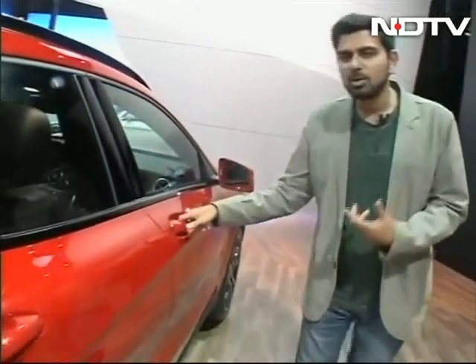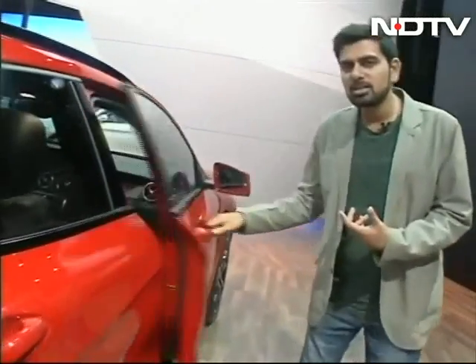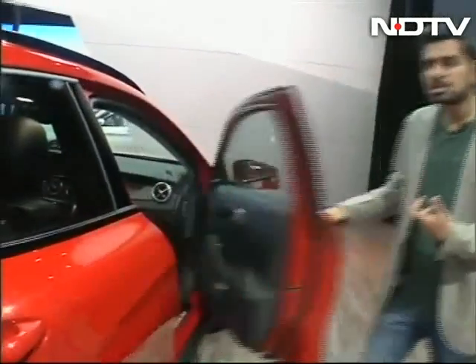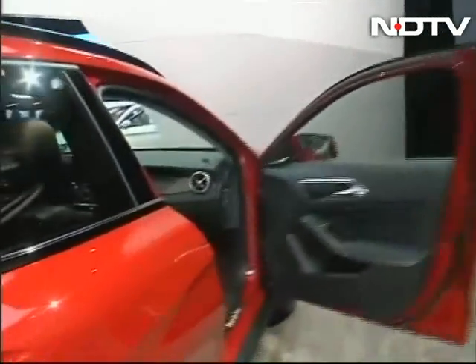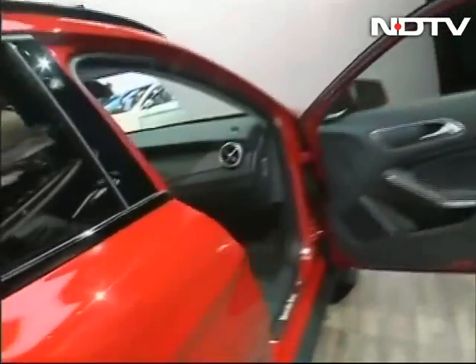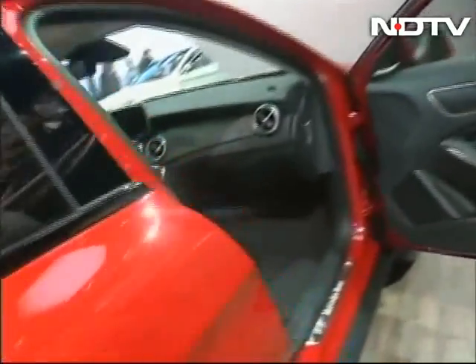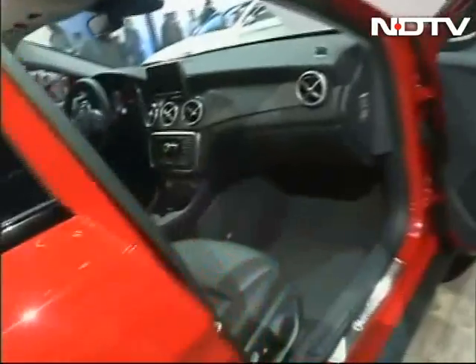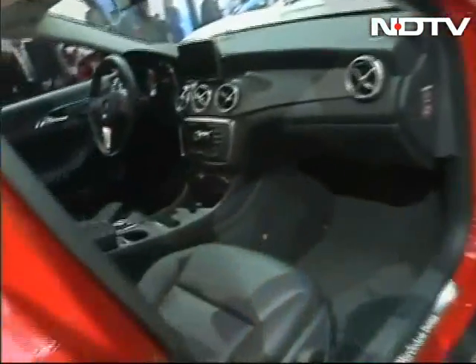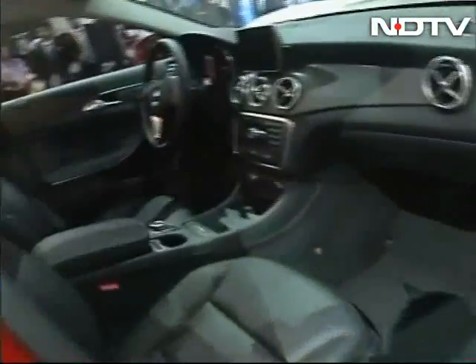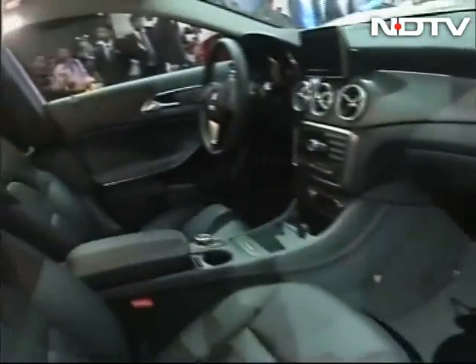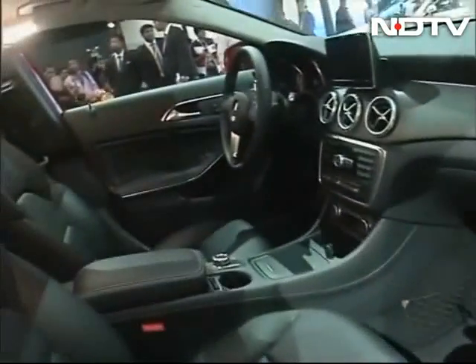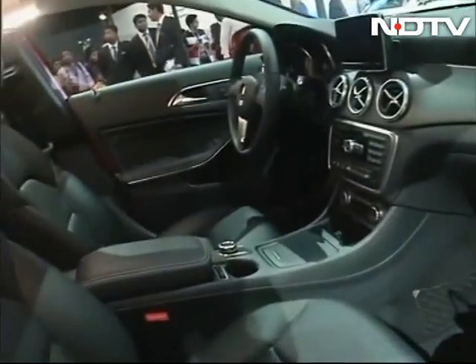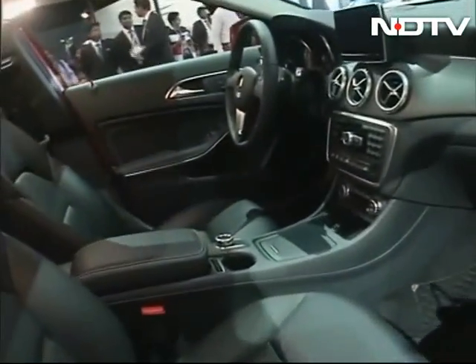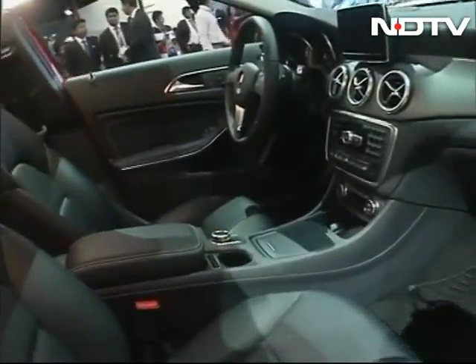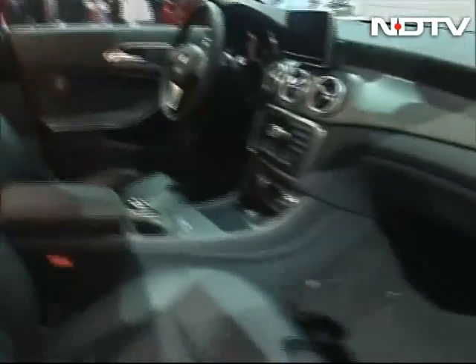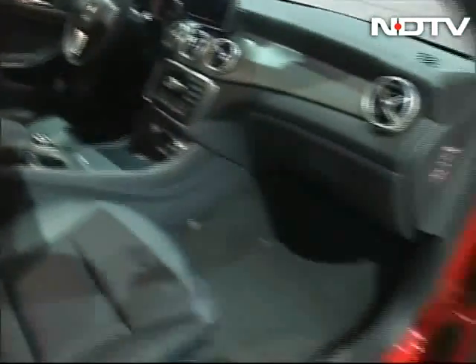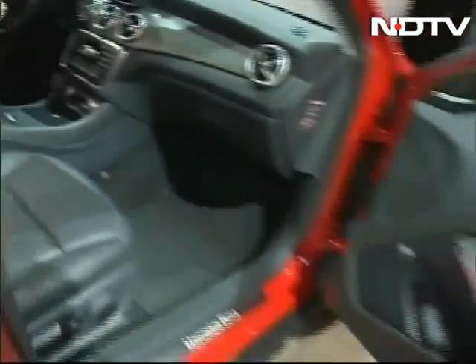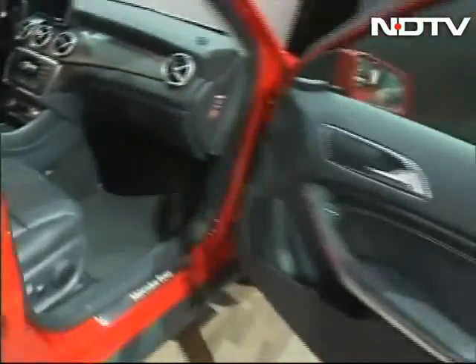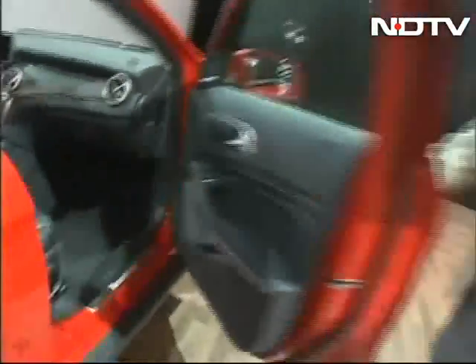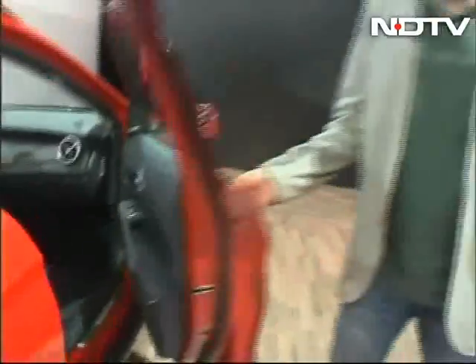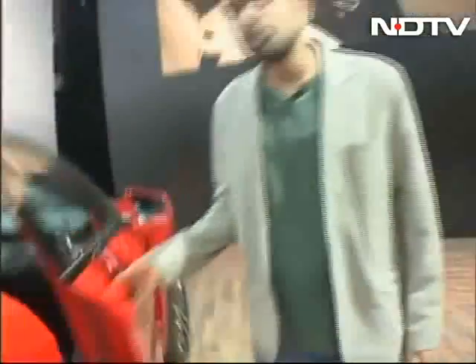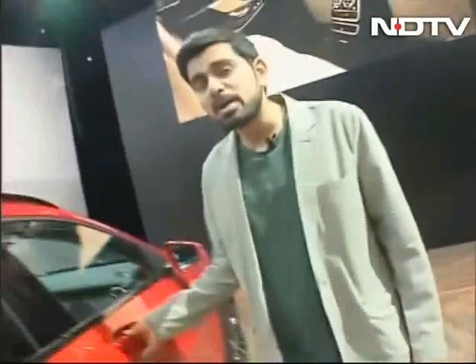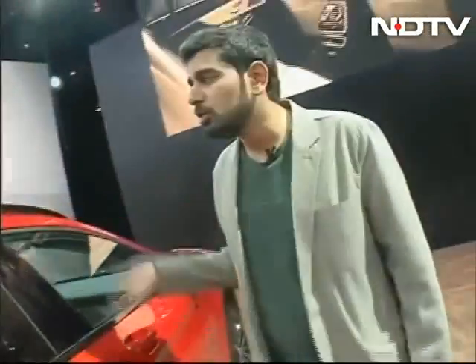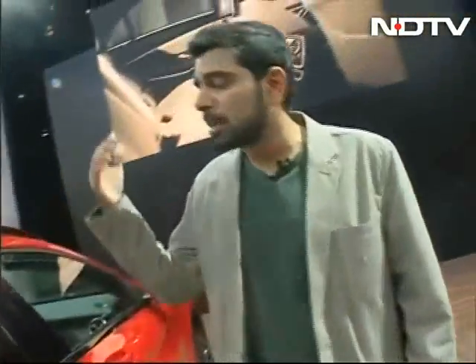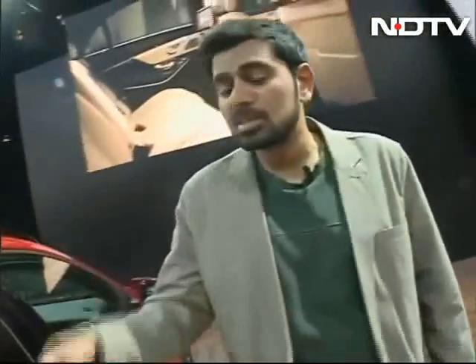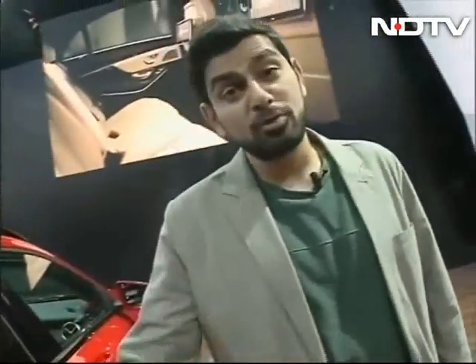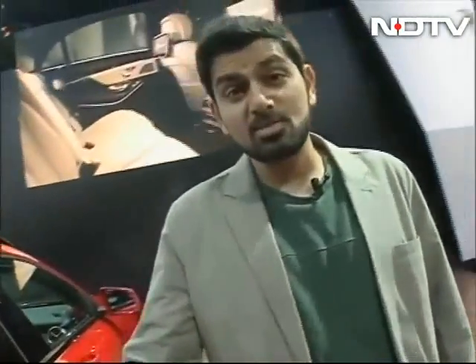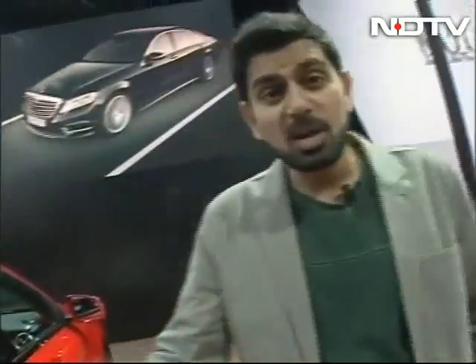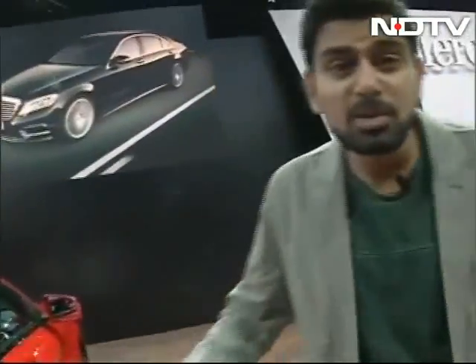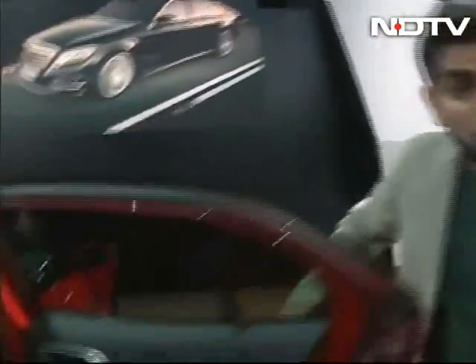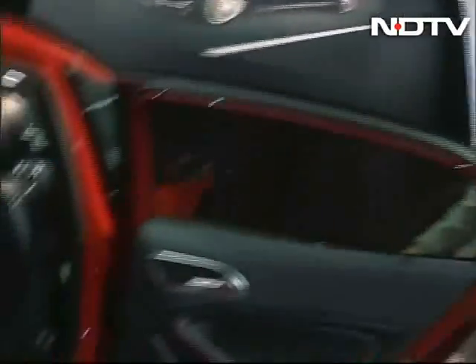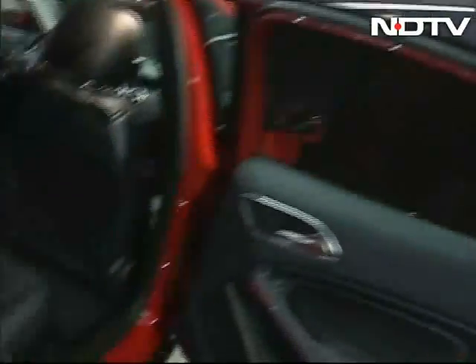Take a look at the interiors. This is of course a left-hand drive European spec model, so don't go by the palette or the features that you see — what we will get will be pretty fully specced as well. You might get a panoramic sunroof, for instance, which is becoming pretty much the norm for Mercedes.